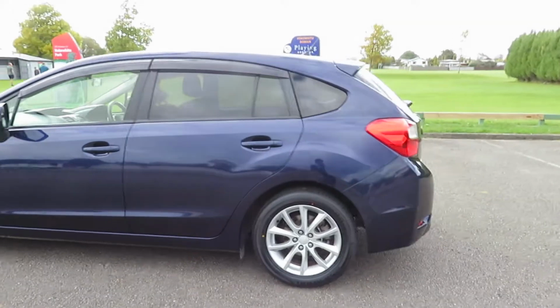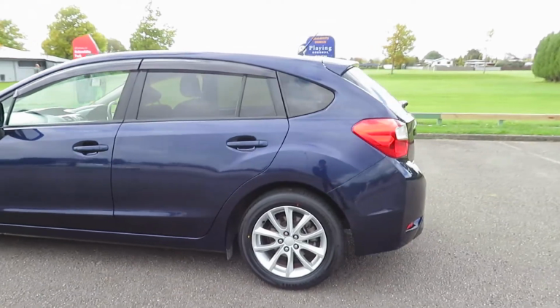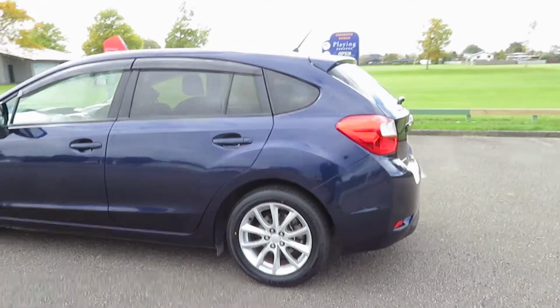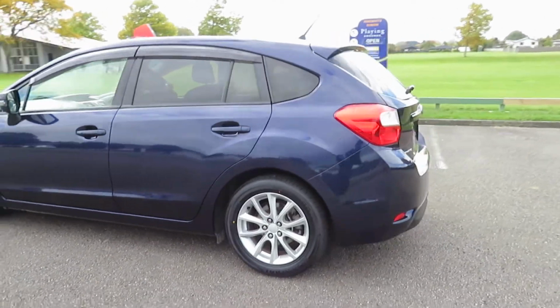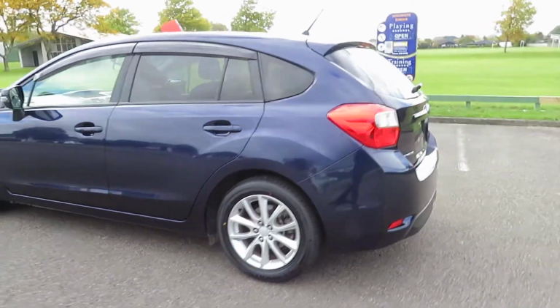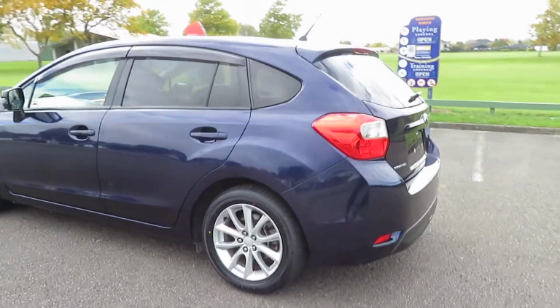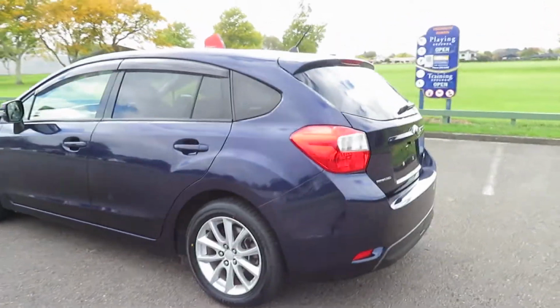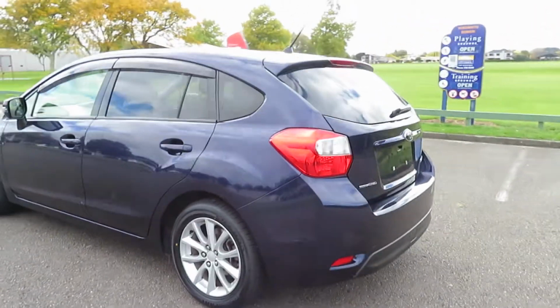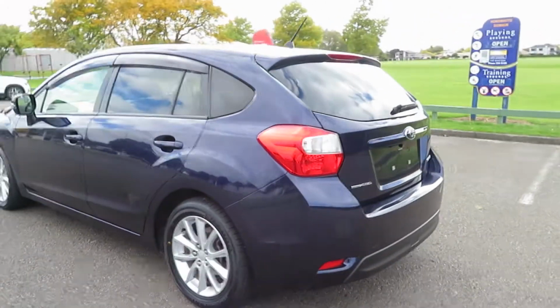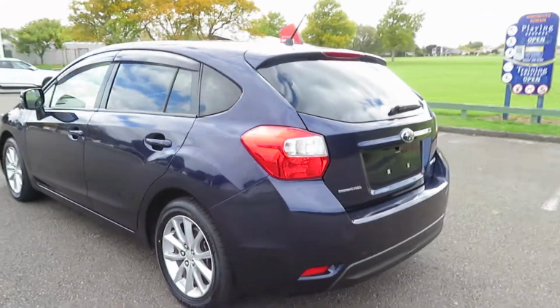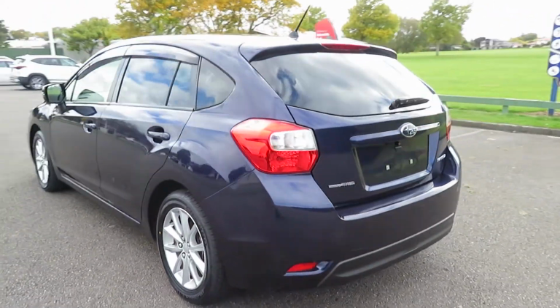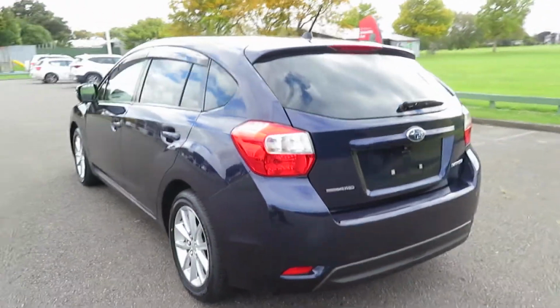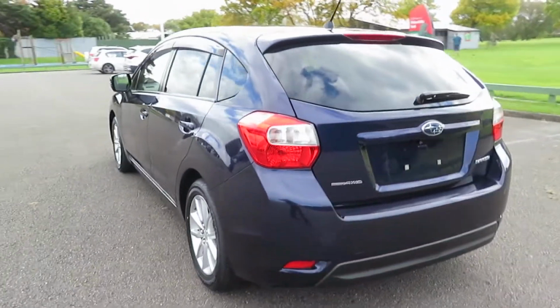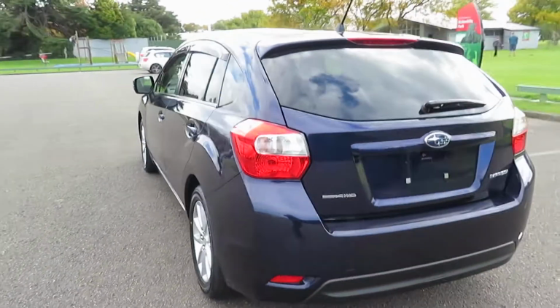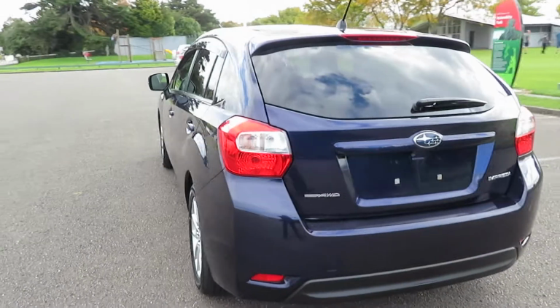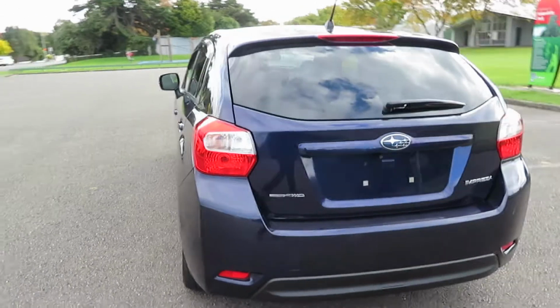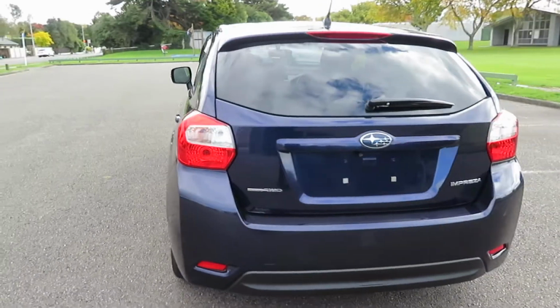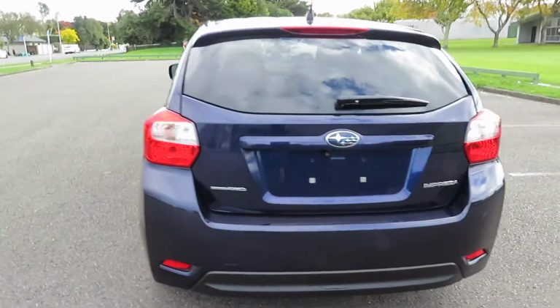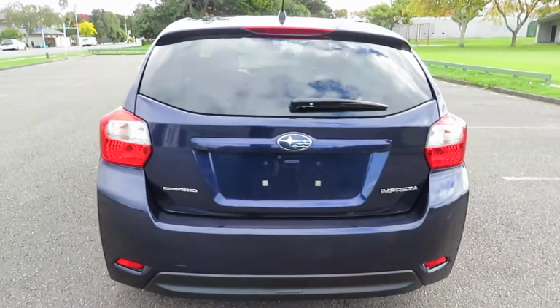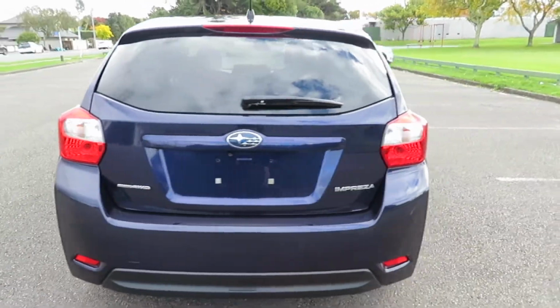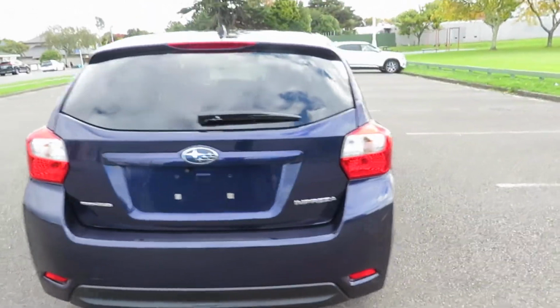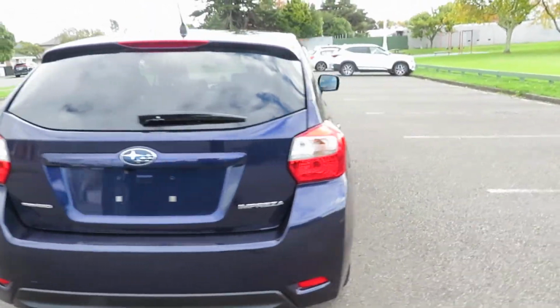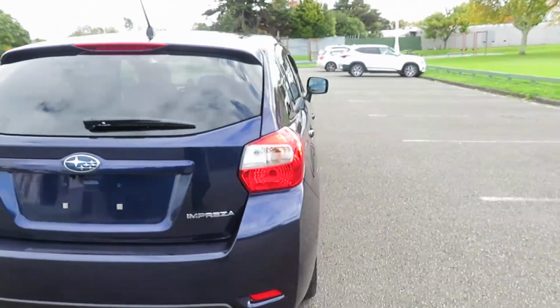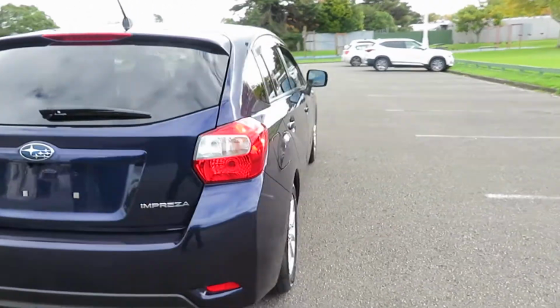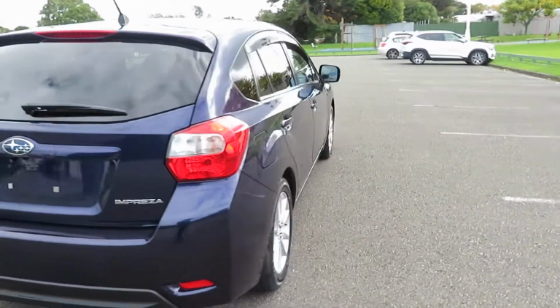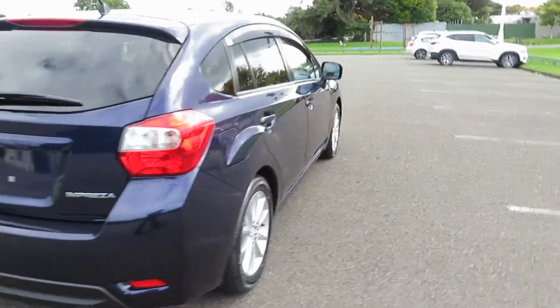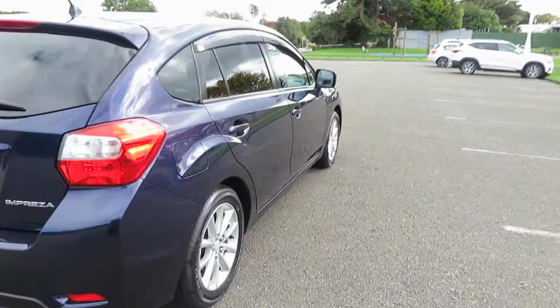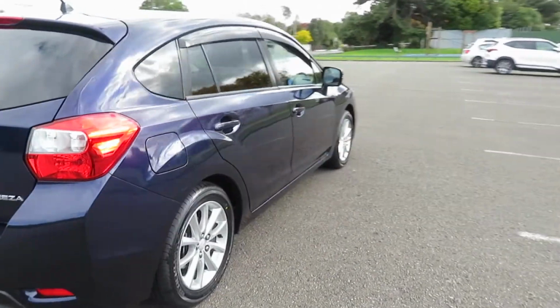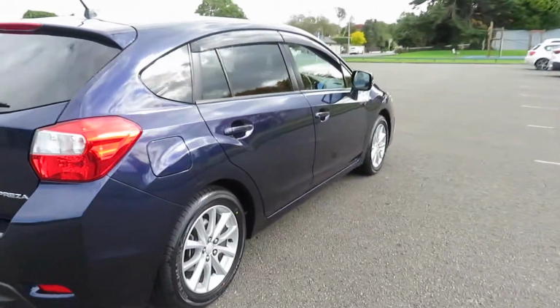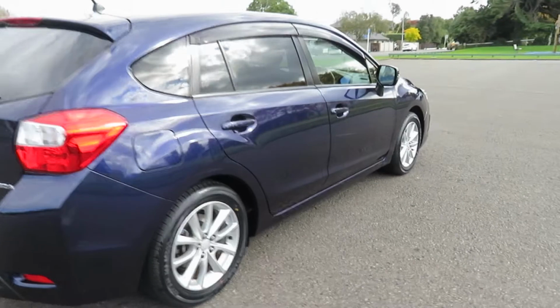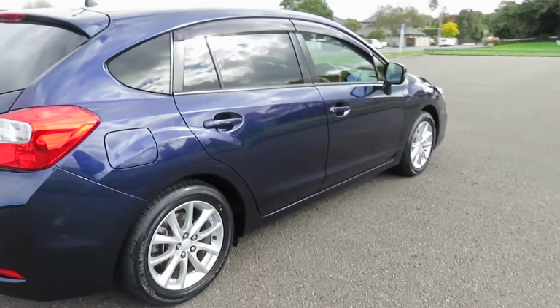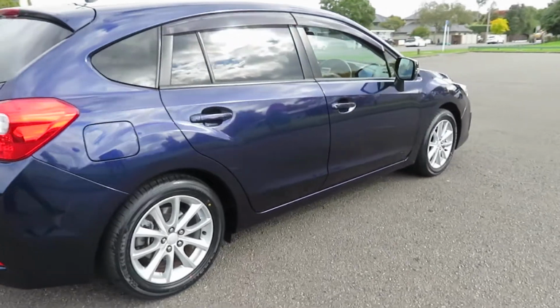Stylish, powerful, safe front and a four-wheel drive. Very popular vehicle on New Zealand roads.